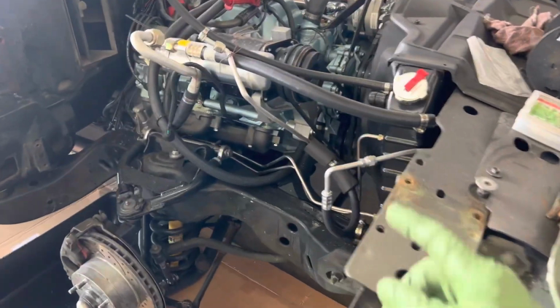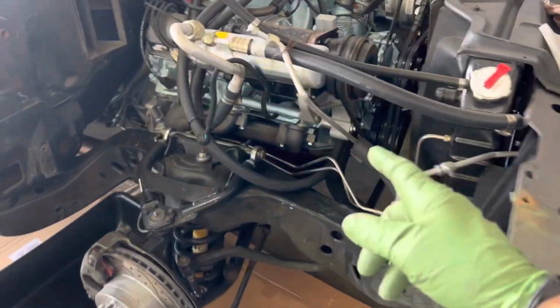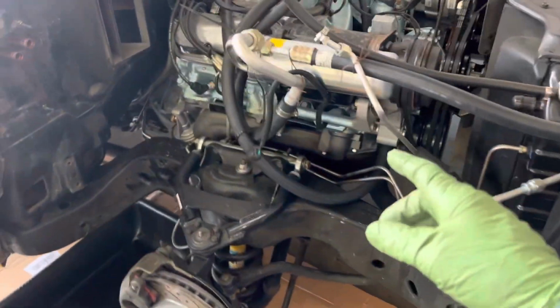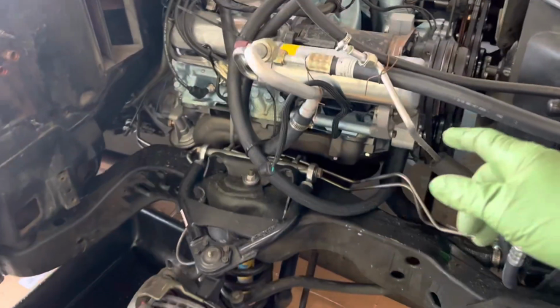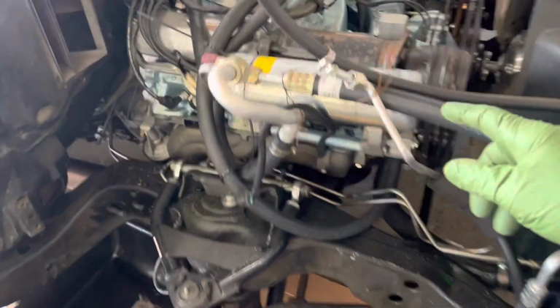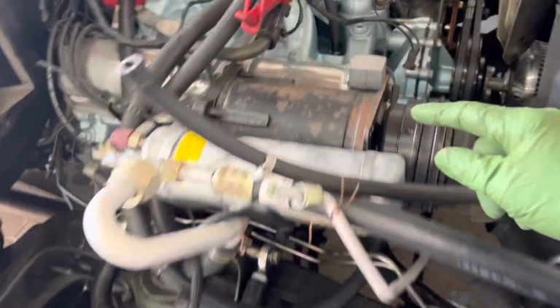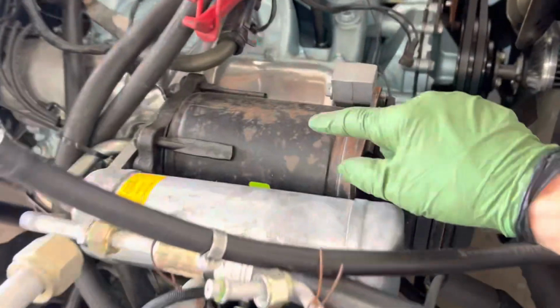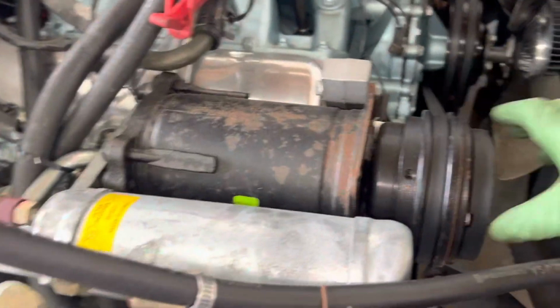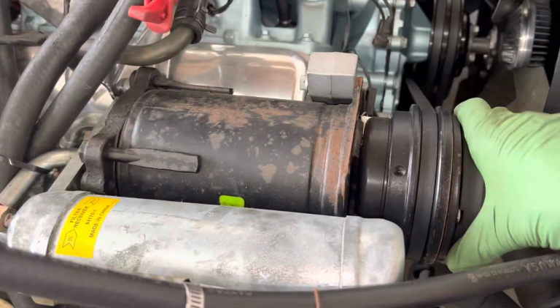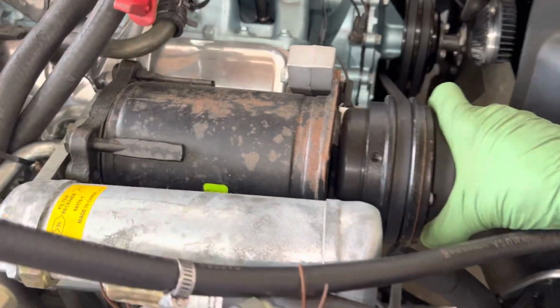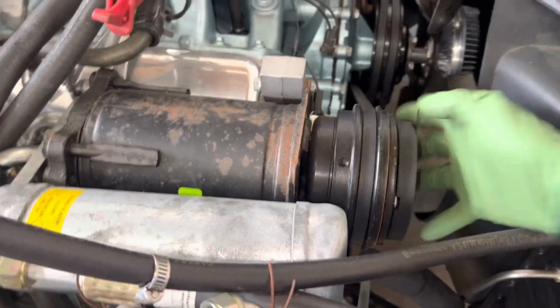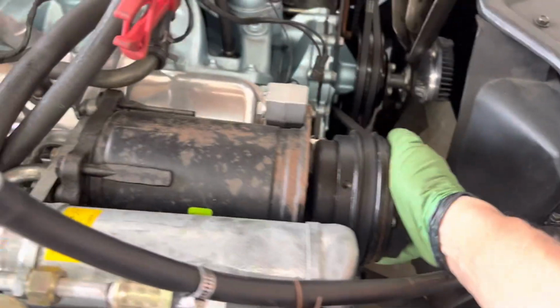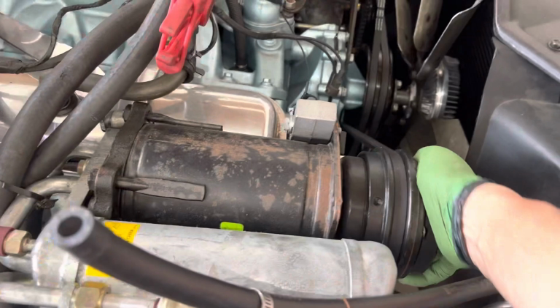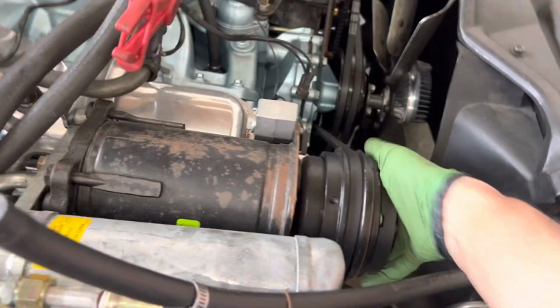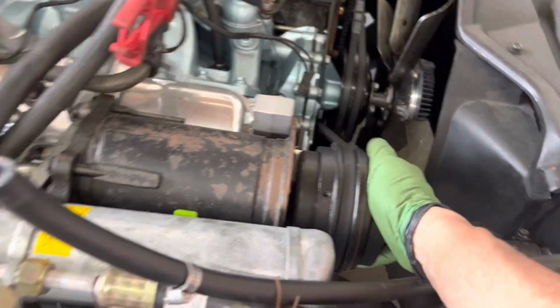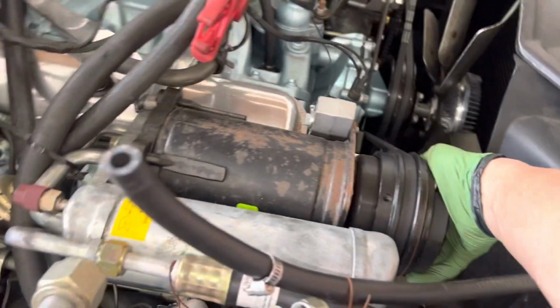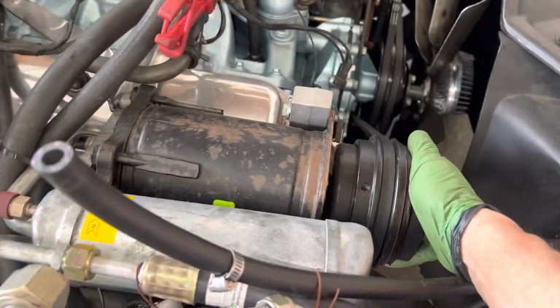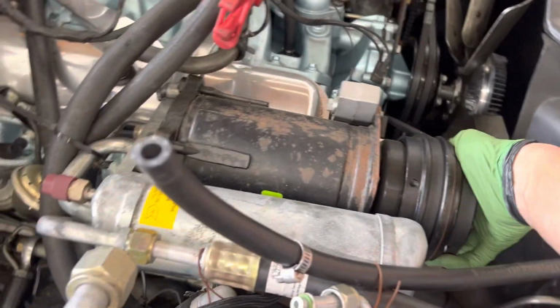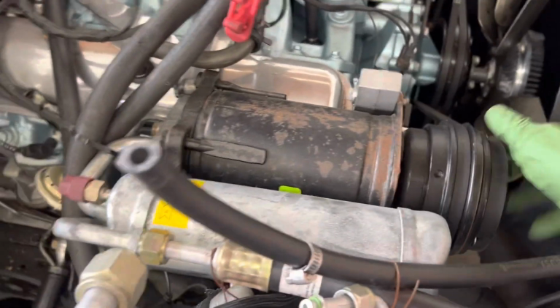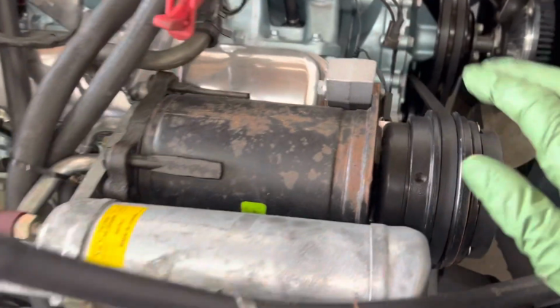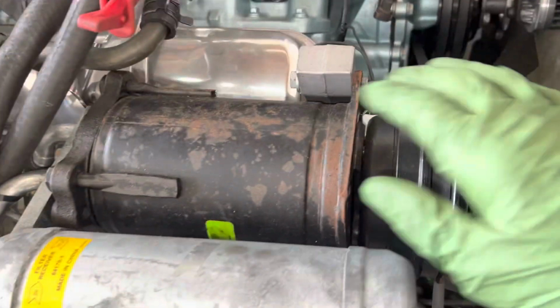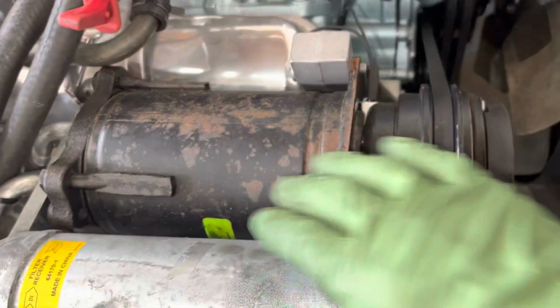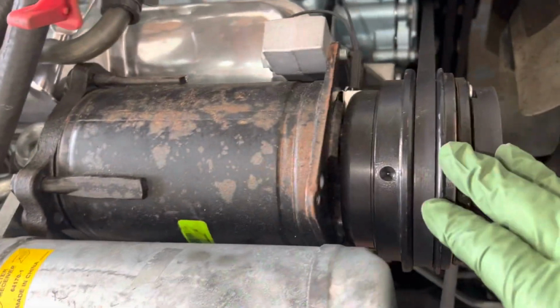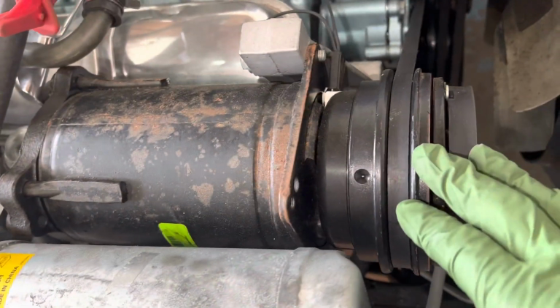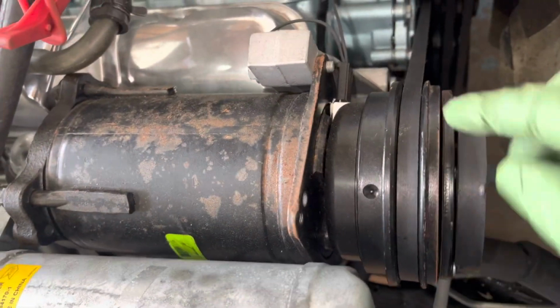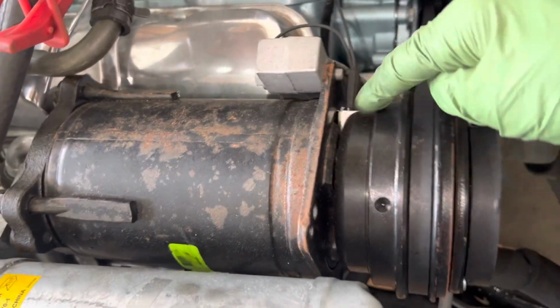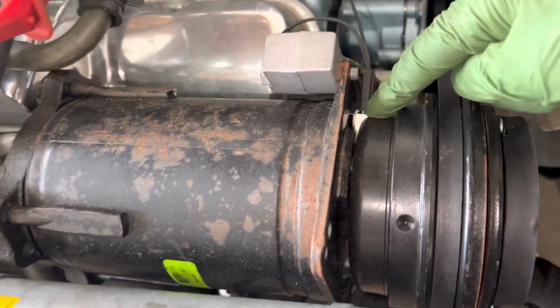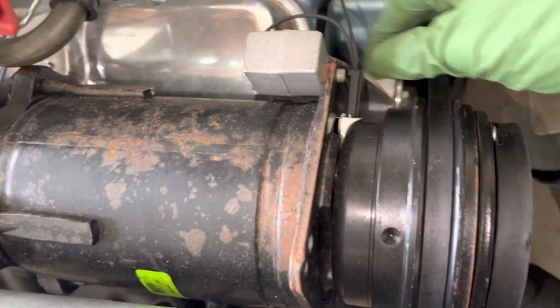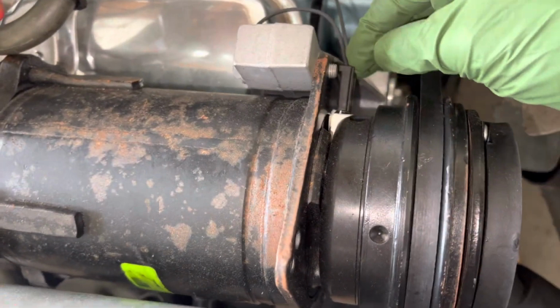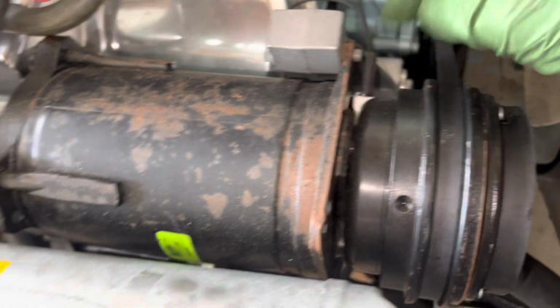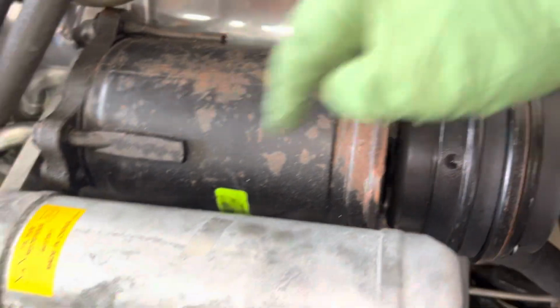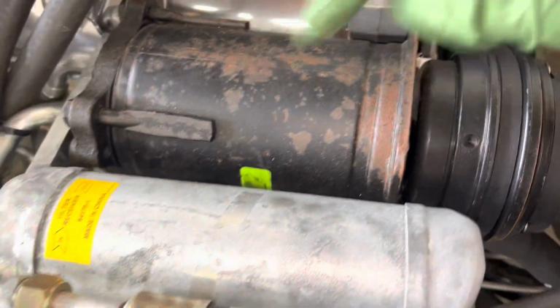Here's an old A6 compressor, nice and tight — must have been a new rebuild. Yeah, it looks pretty damn new, just has rust on it.